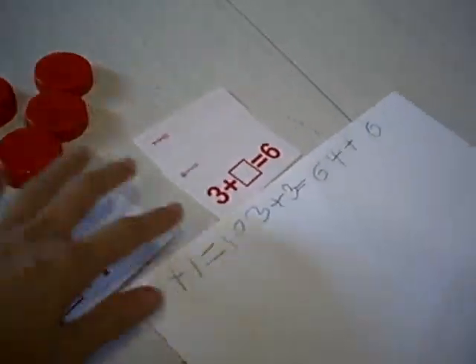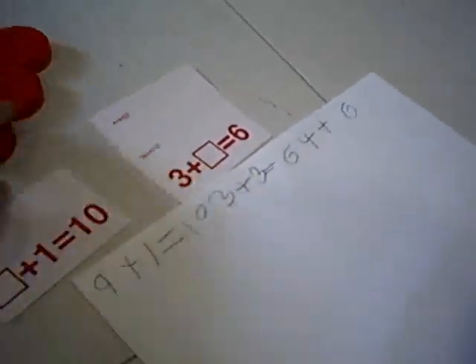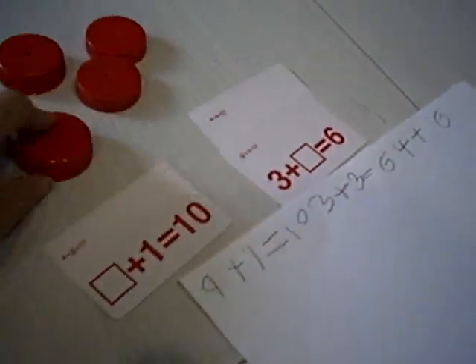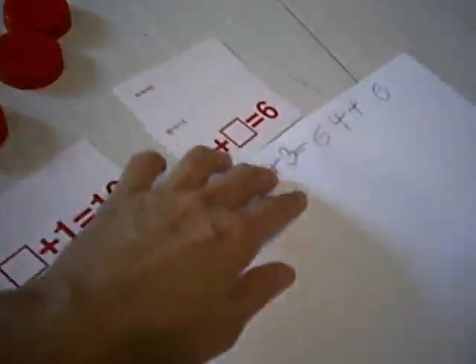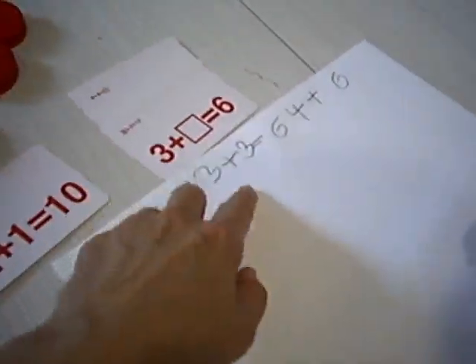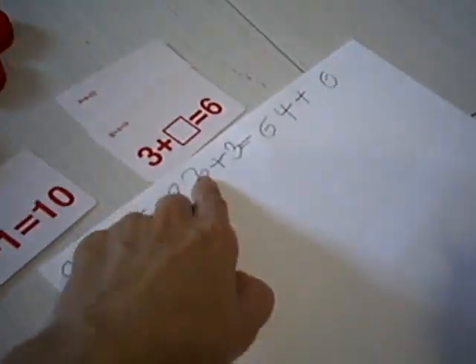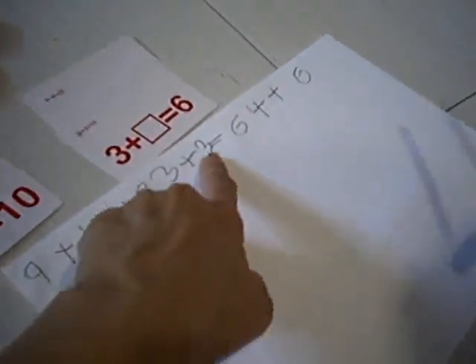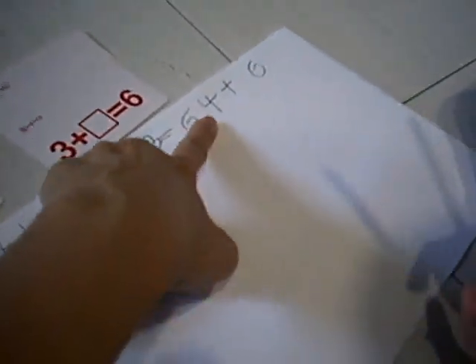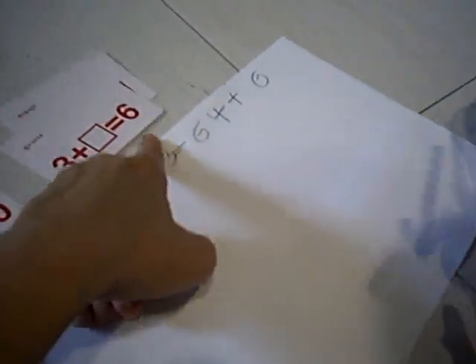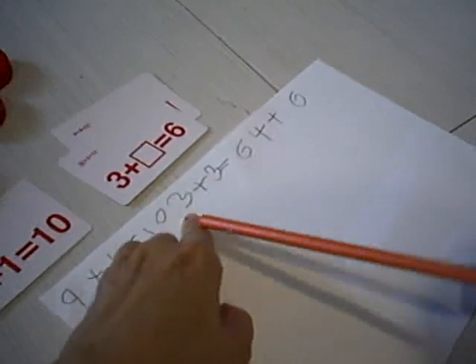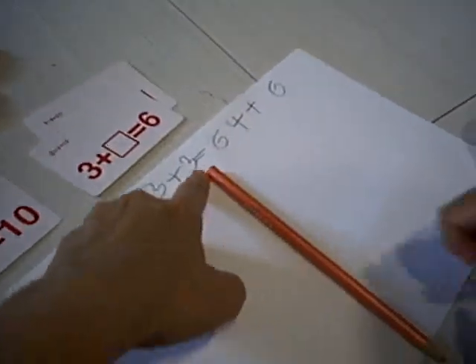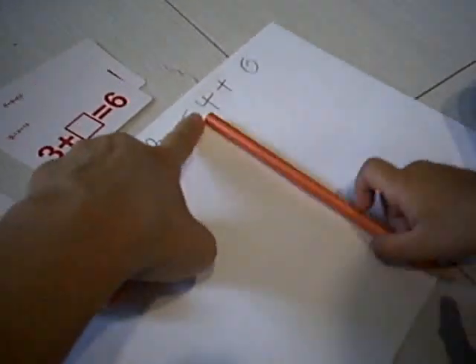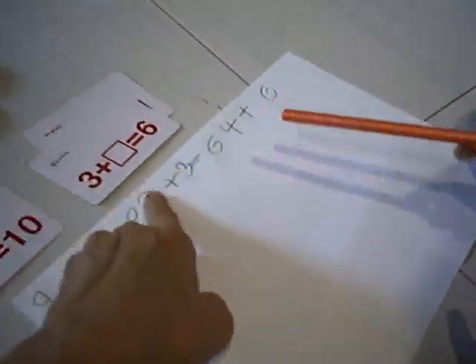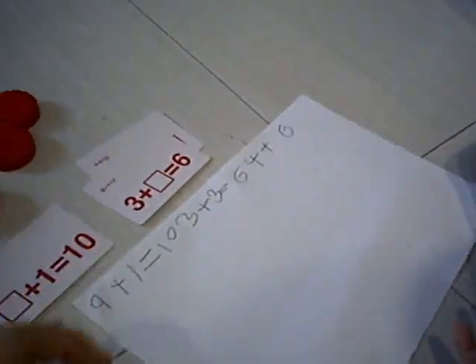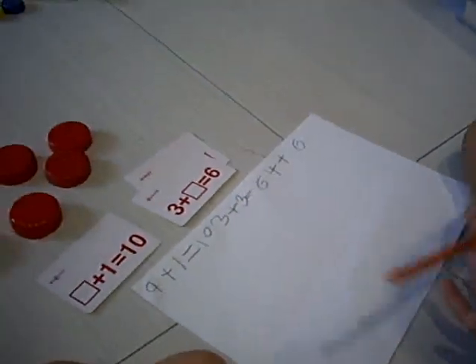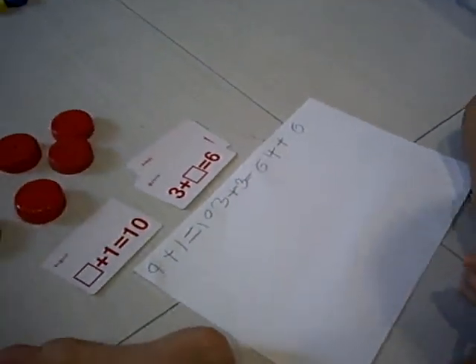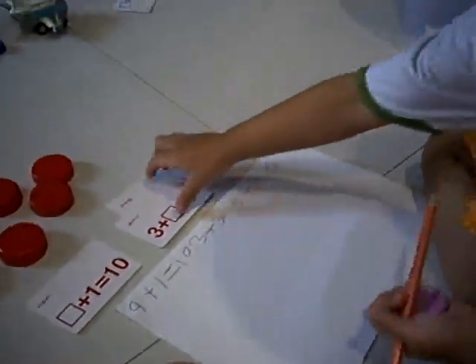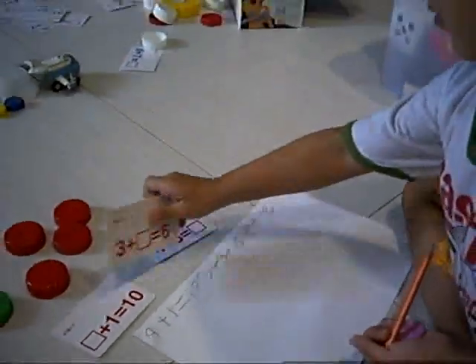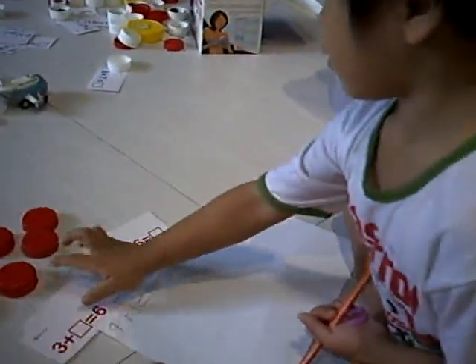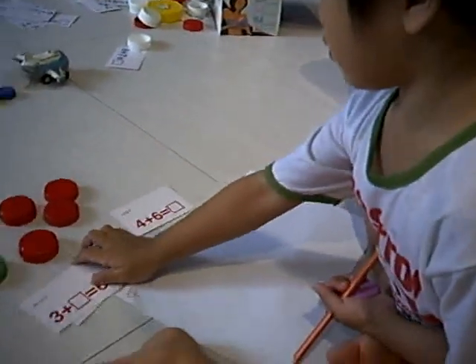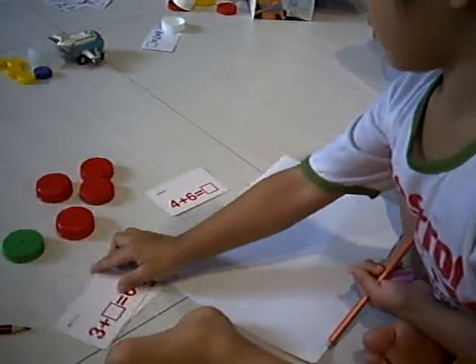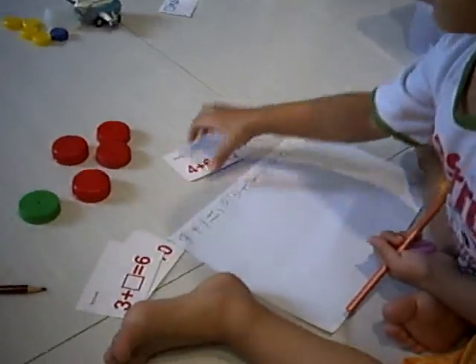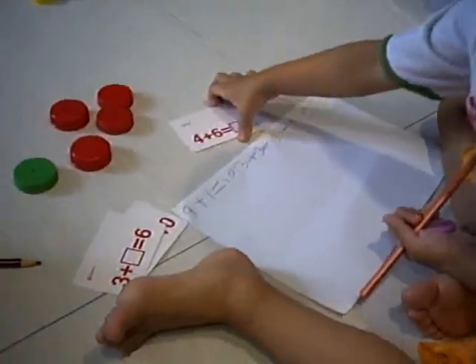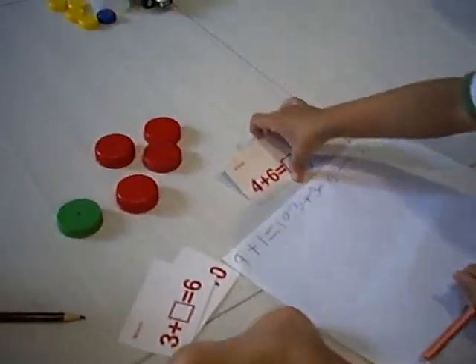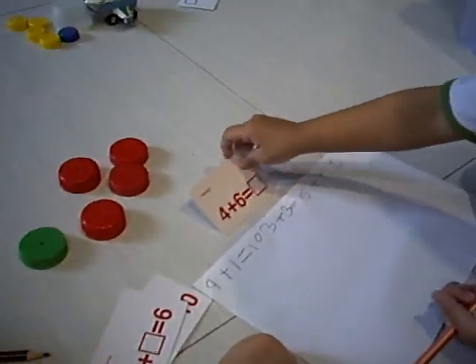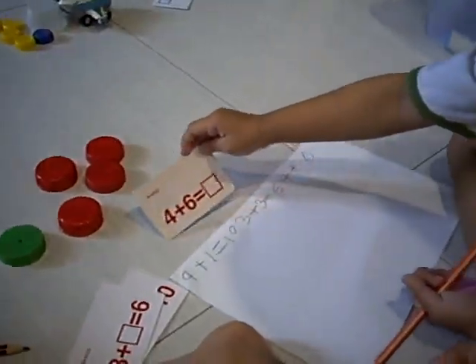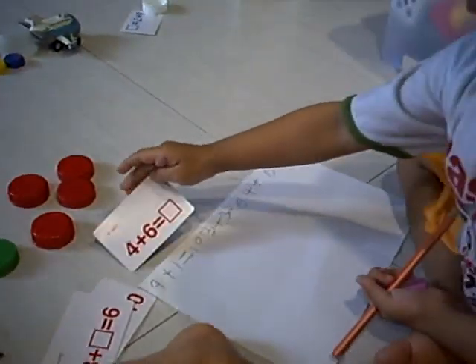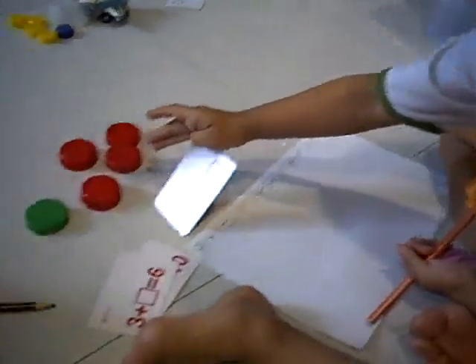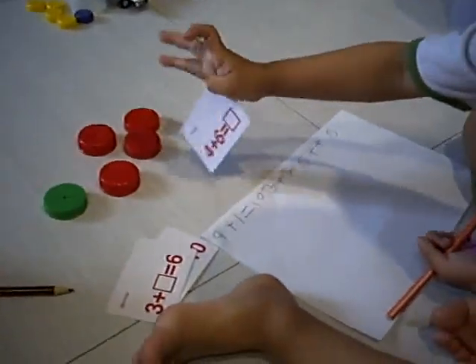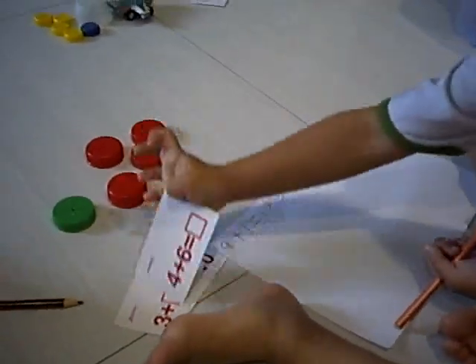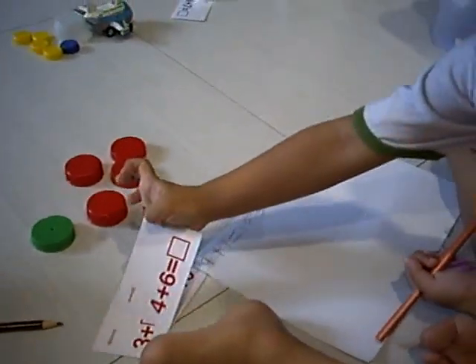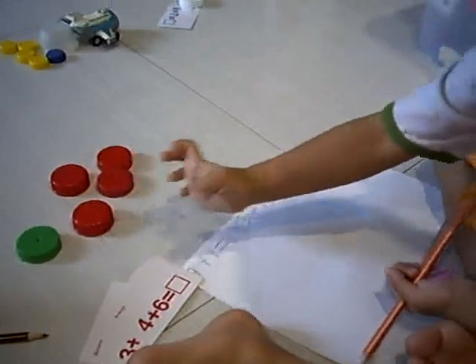After Selena solved the problem herself, she writes the whole addition solution here. That's all I want to share with you for the second part of mathematics learning at home. Hope you can try it yourself too.